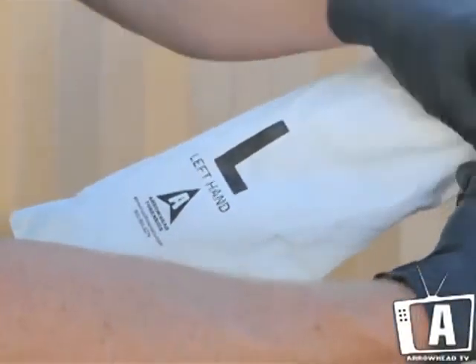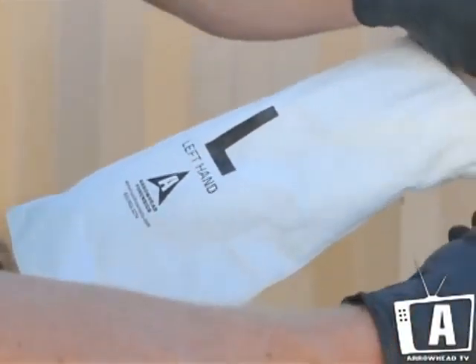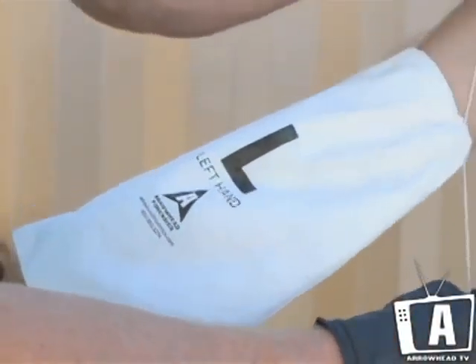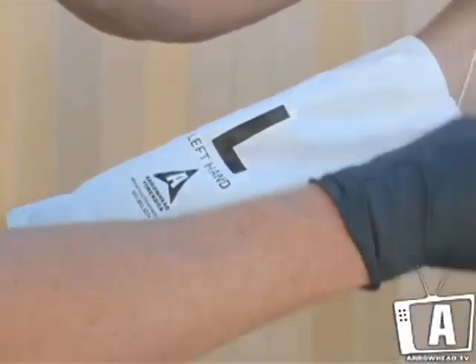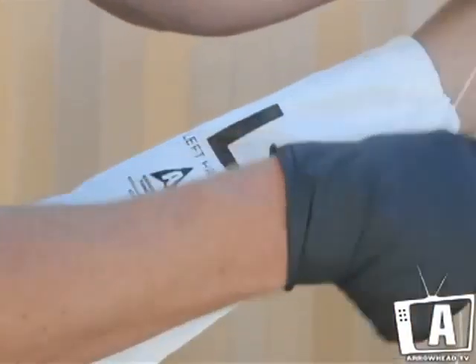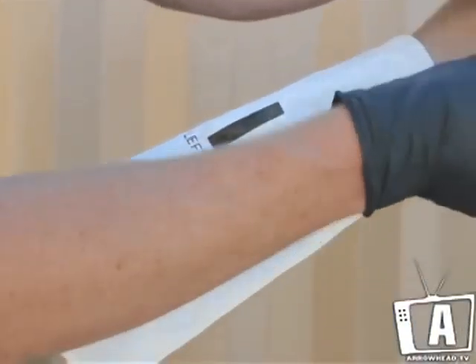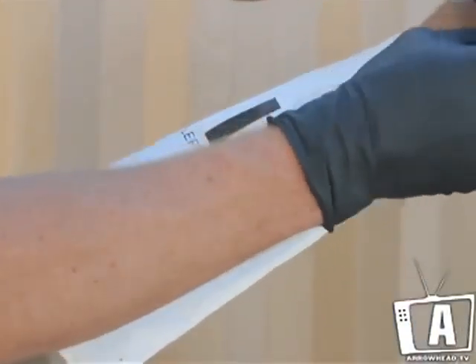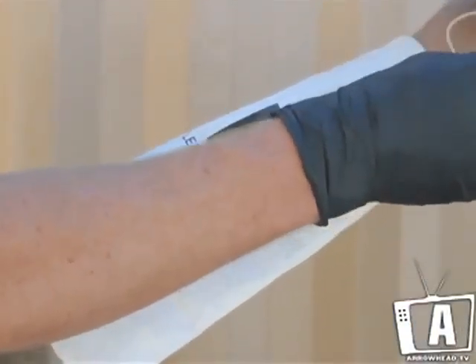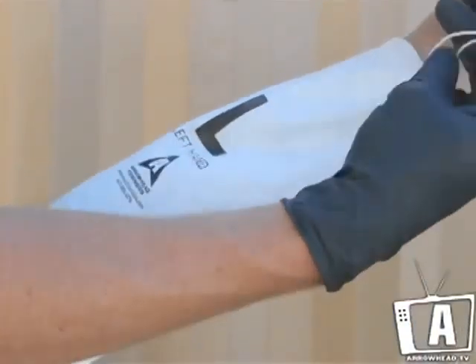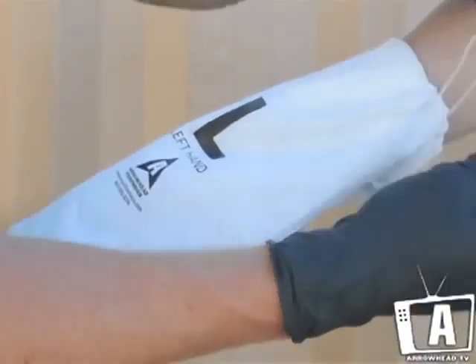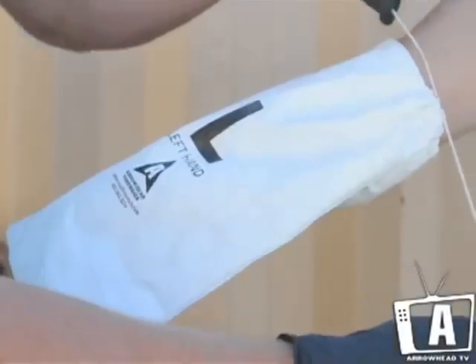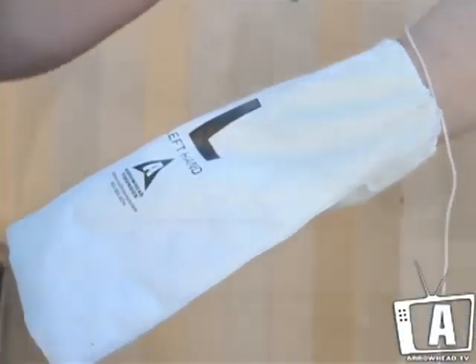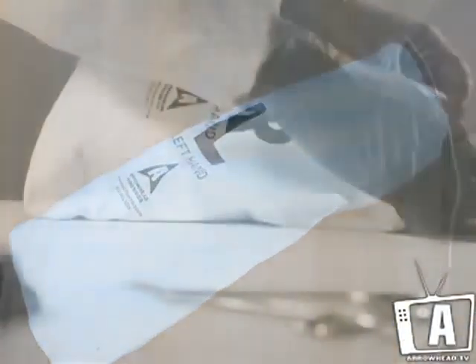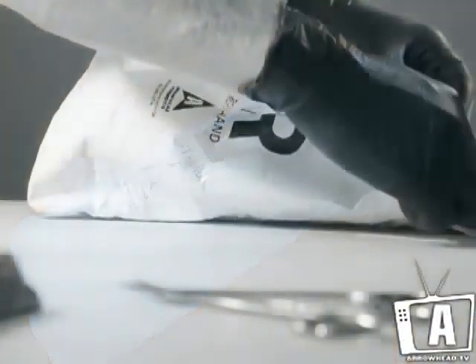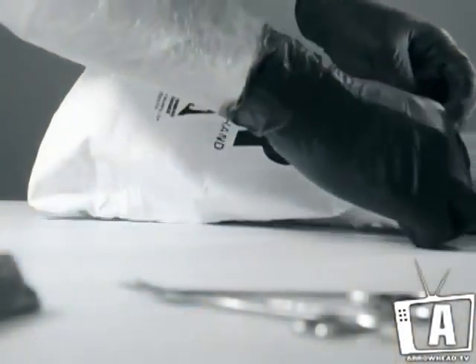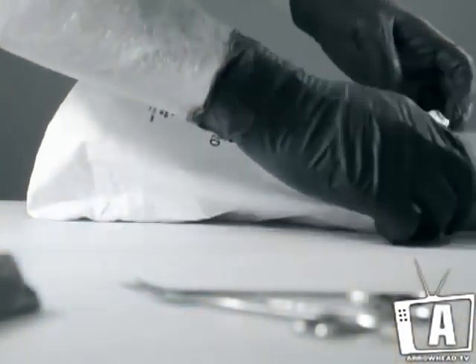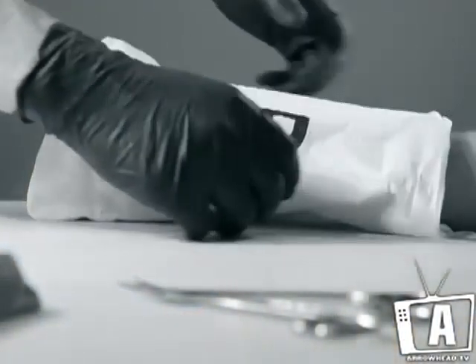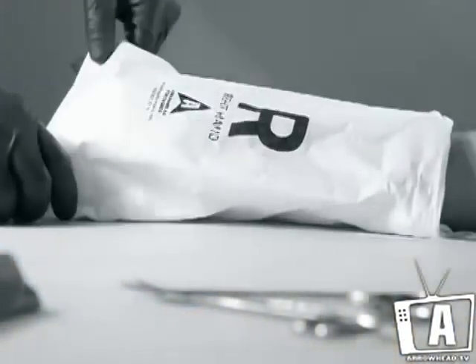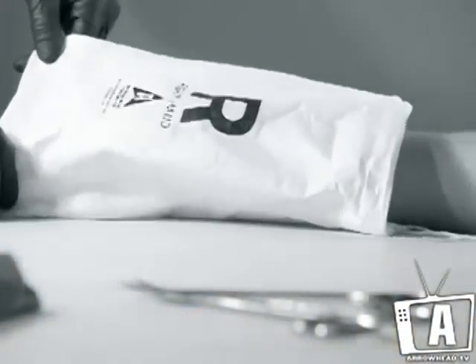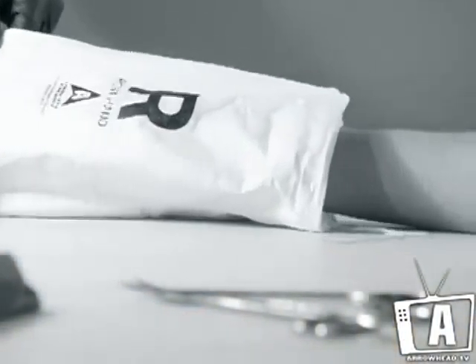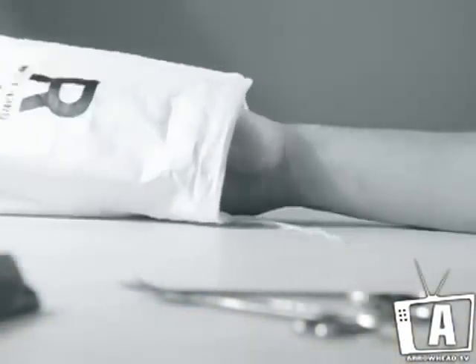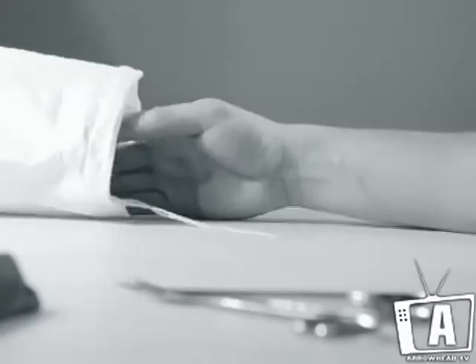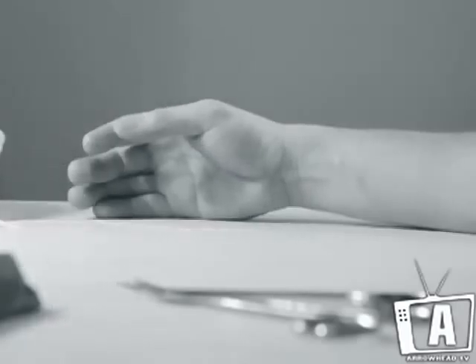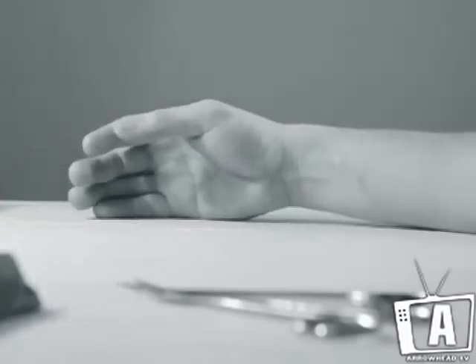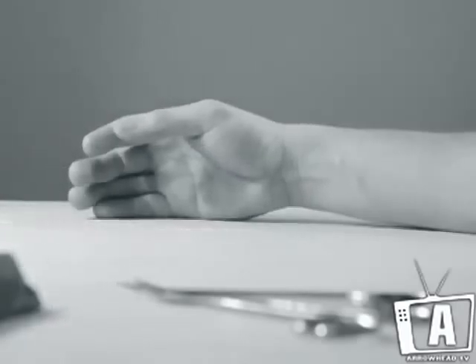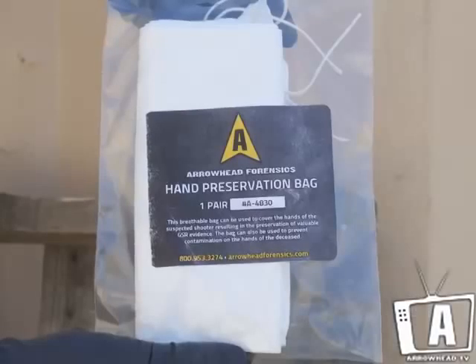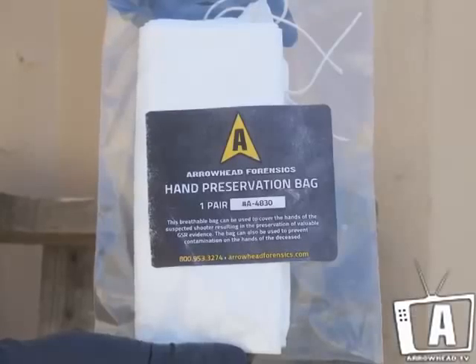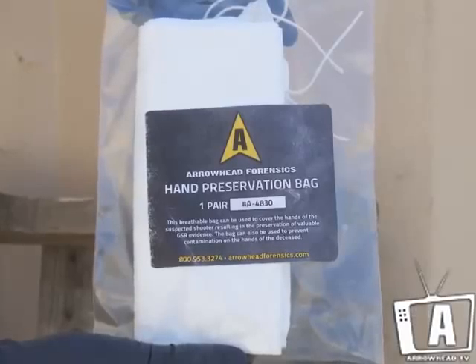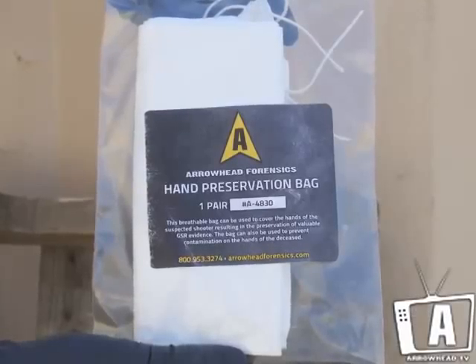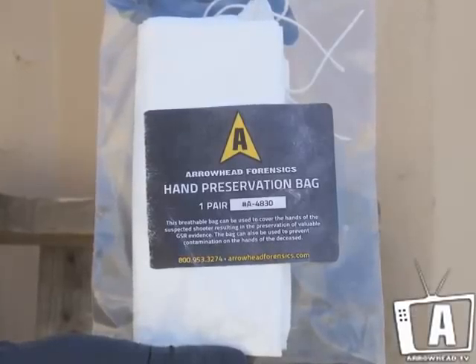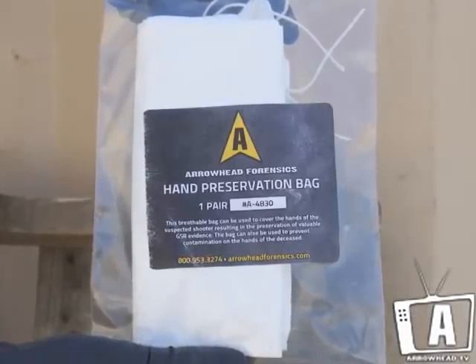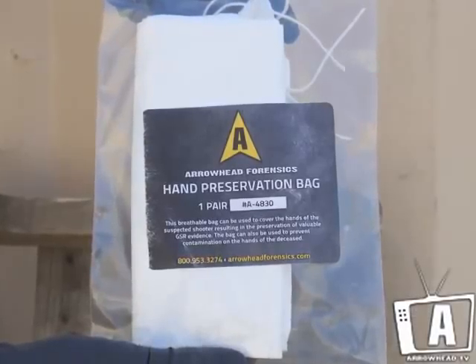tighten the fitted drawstring located at the bottom of the bag. All trace evidence including GSR will be preserved inside the bag until it is removed at the place of examination. This bag is available for the left or right hand.